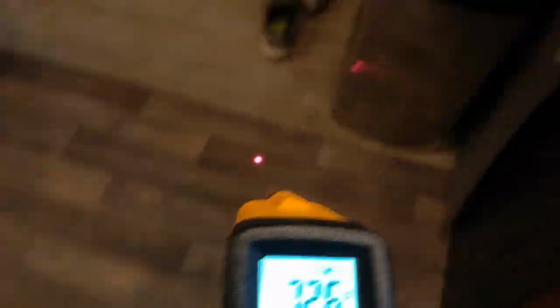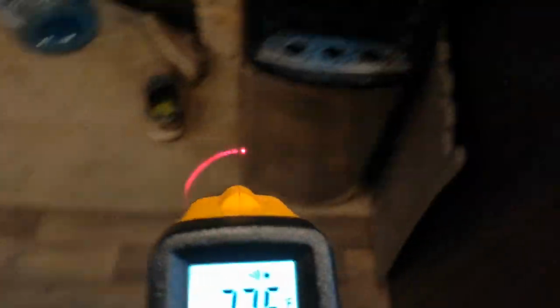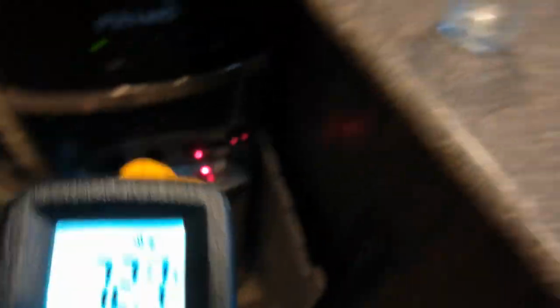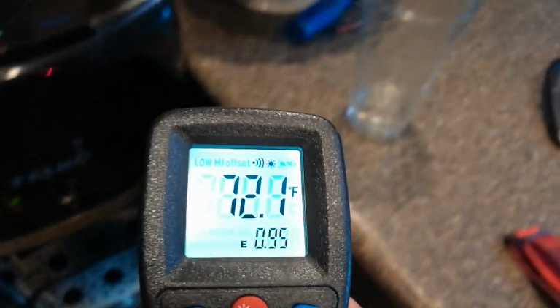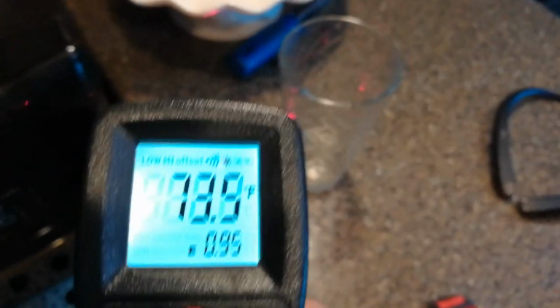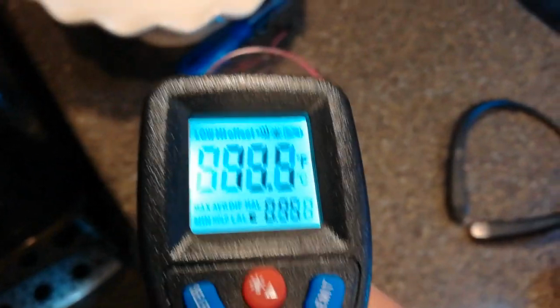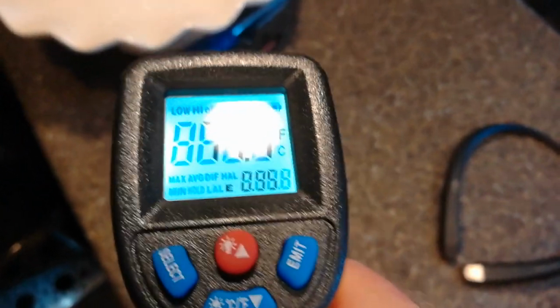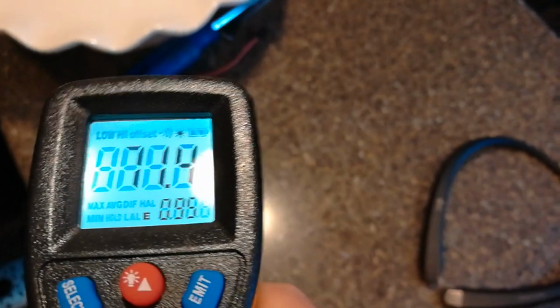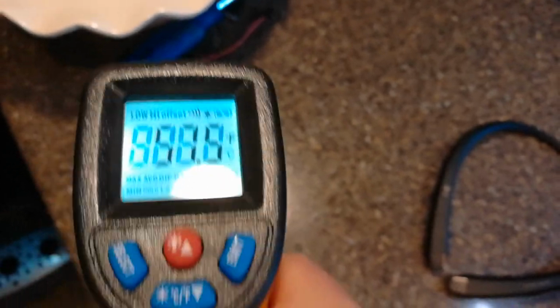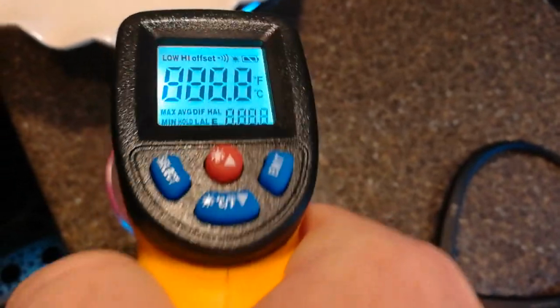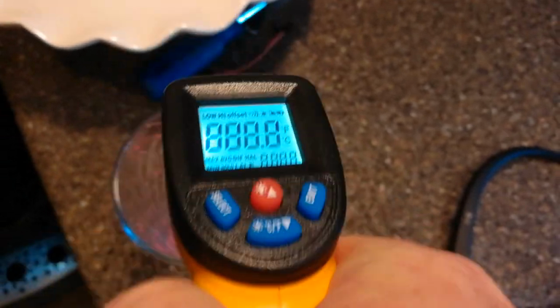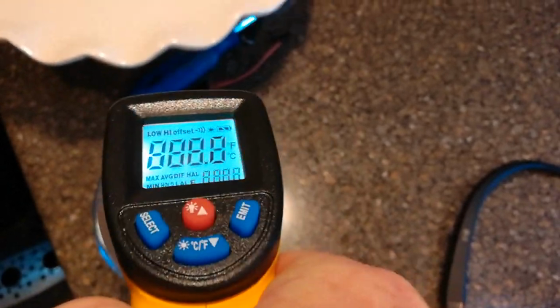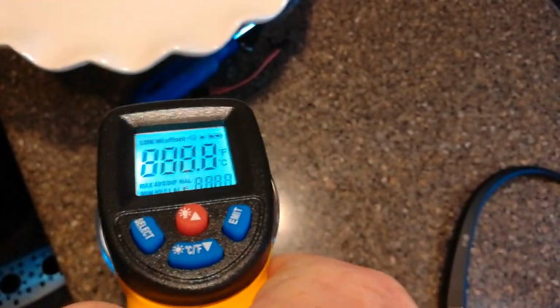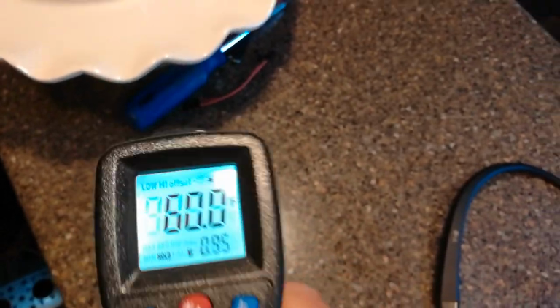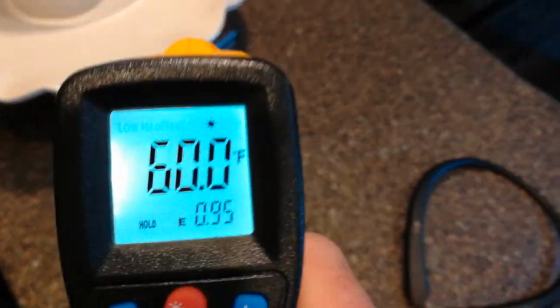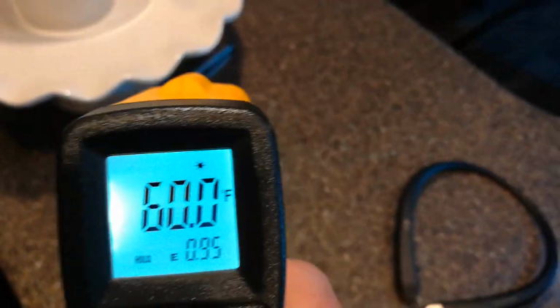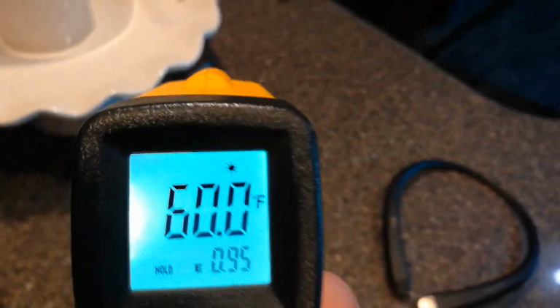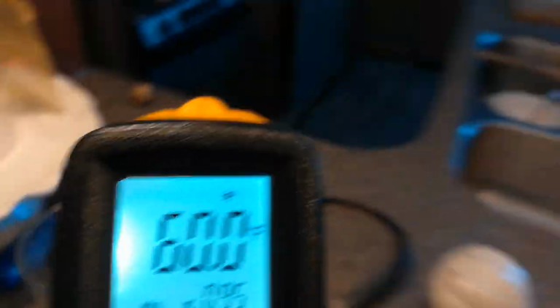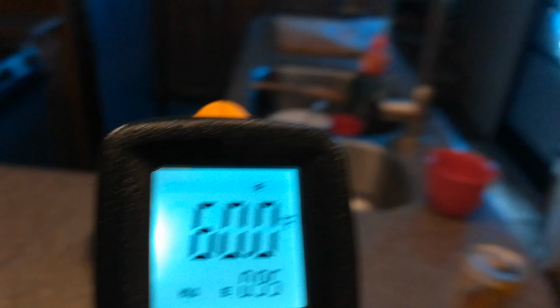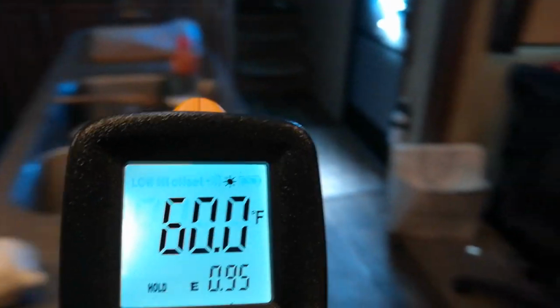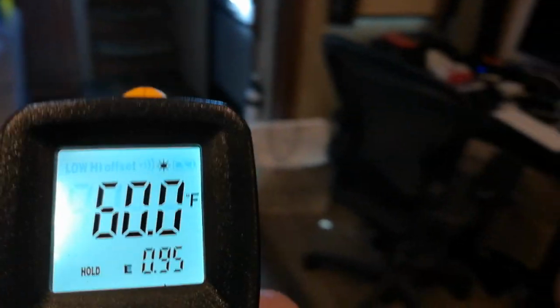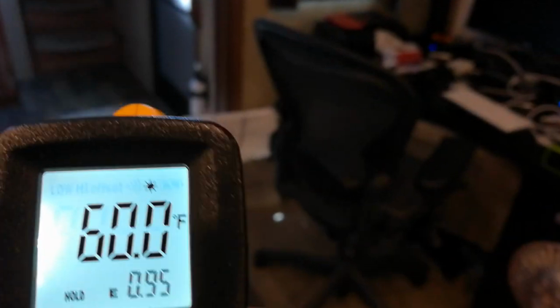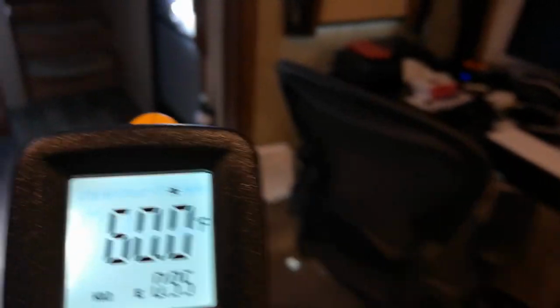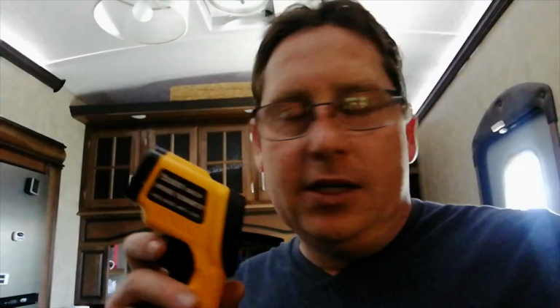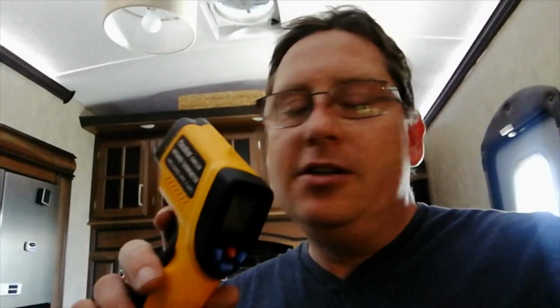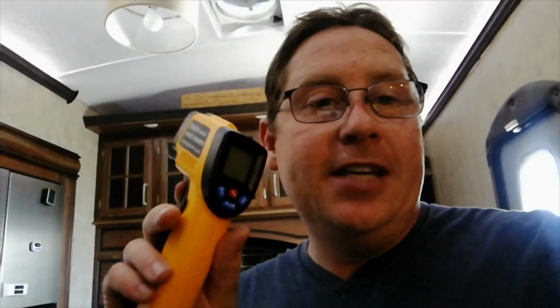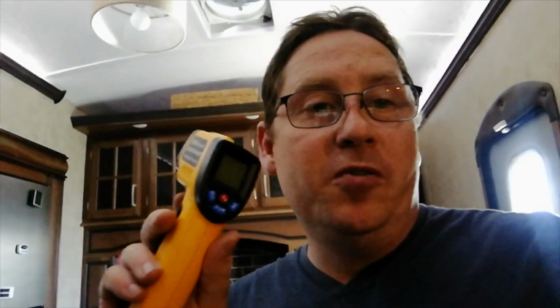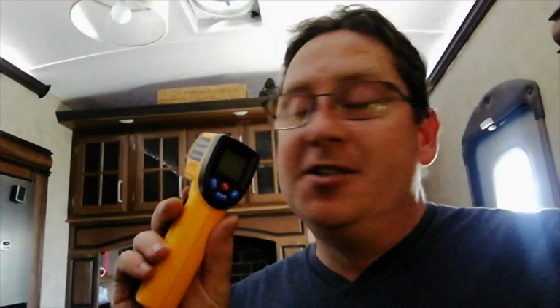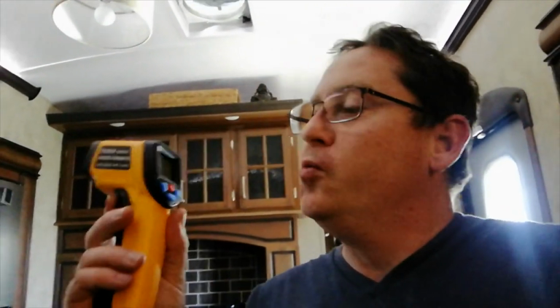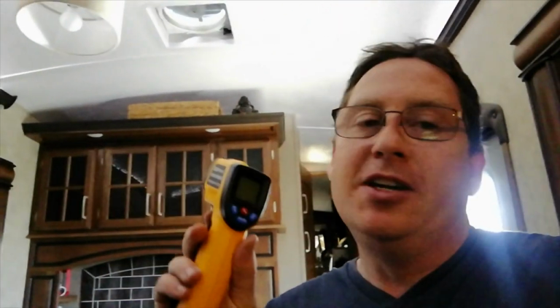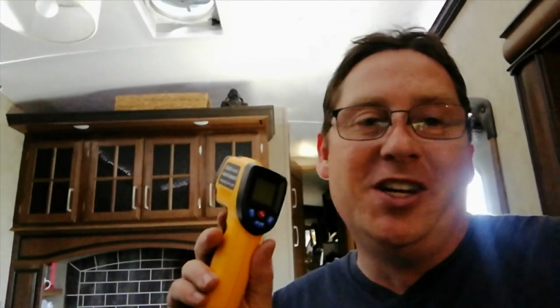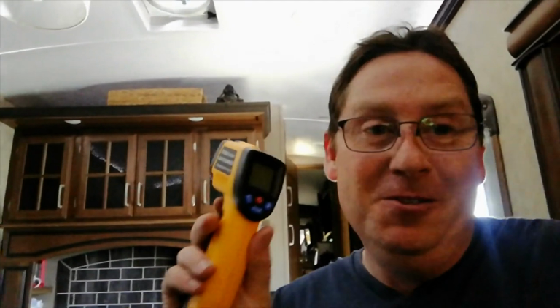And look at this - it's accurate because I put it in a glass of water. 60 degrees. Isn't that awesome? This little device is proving to be really, really cool and useful.